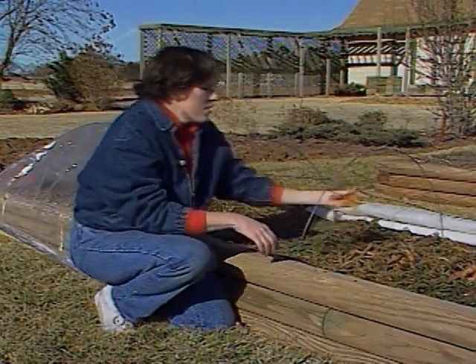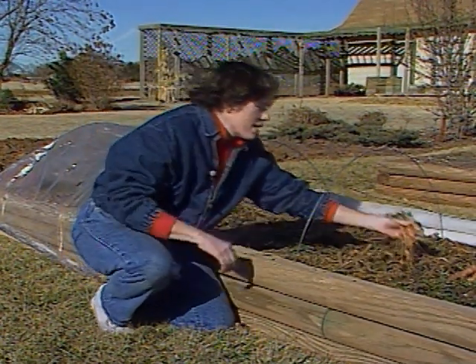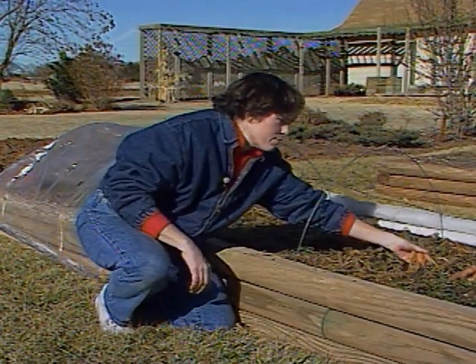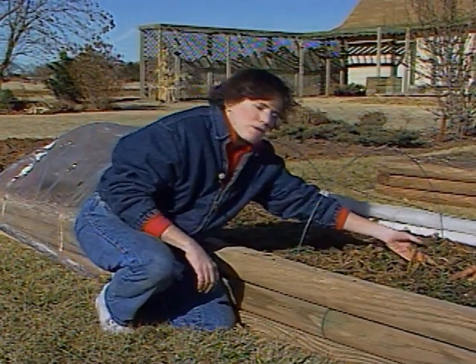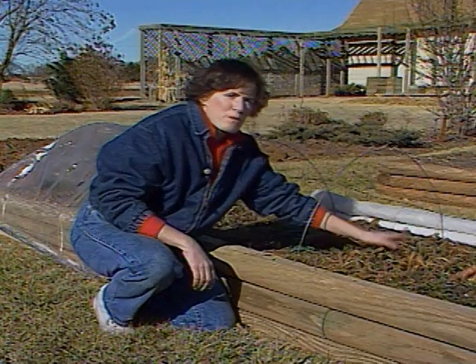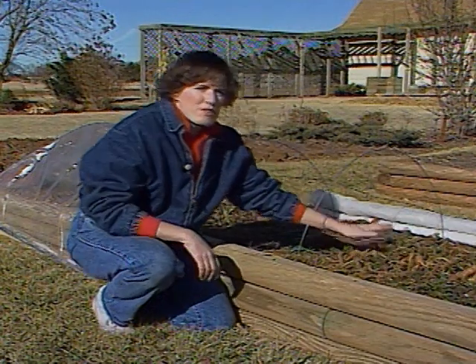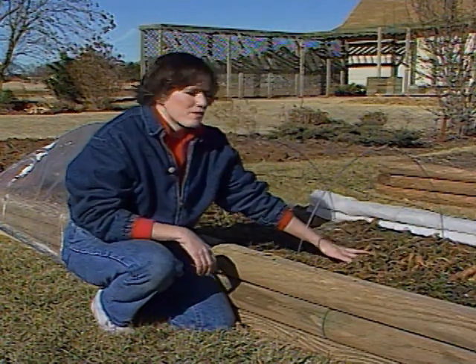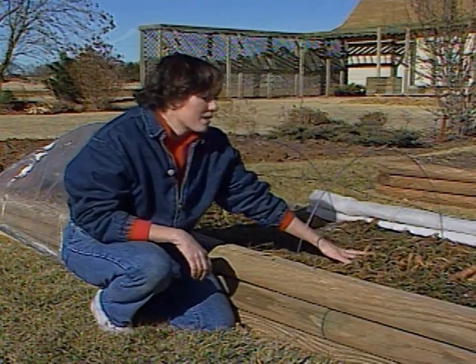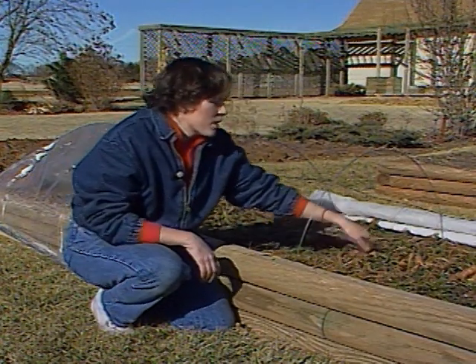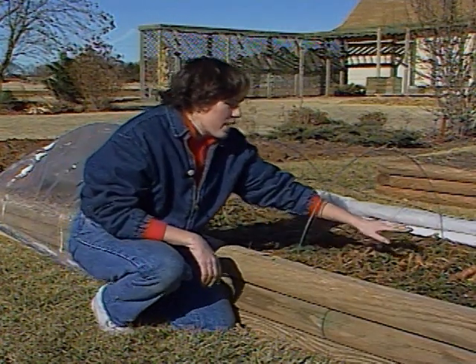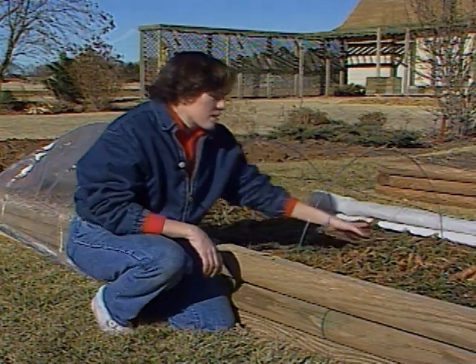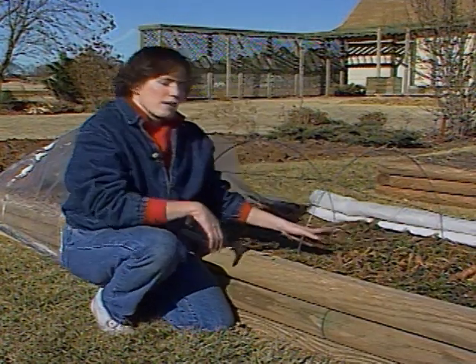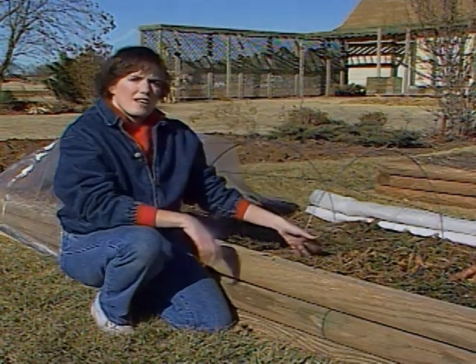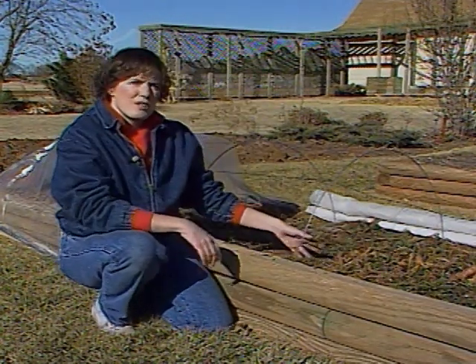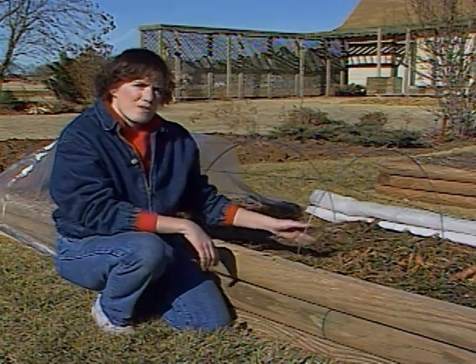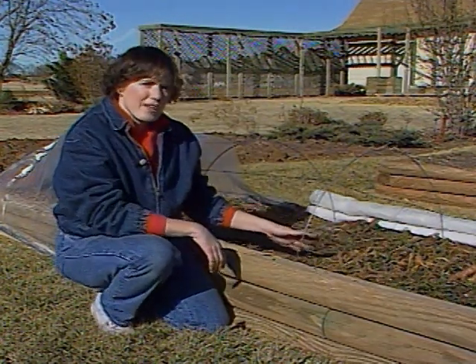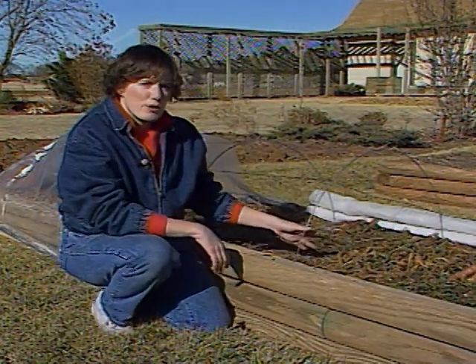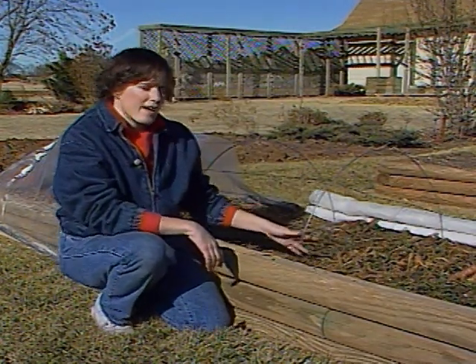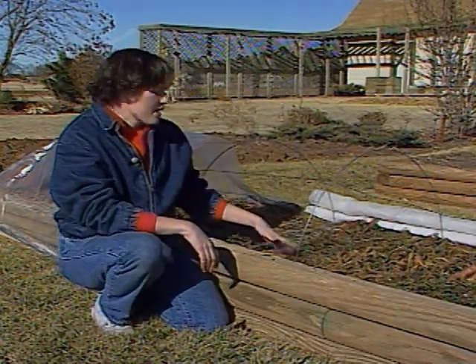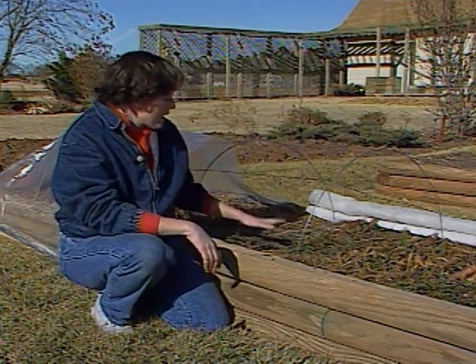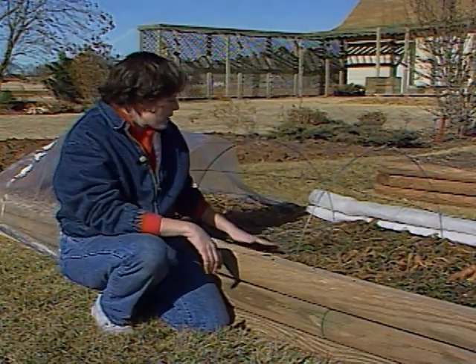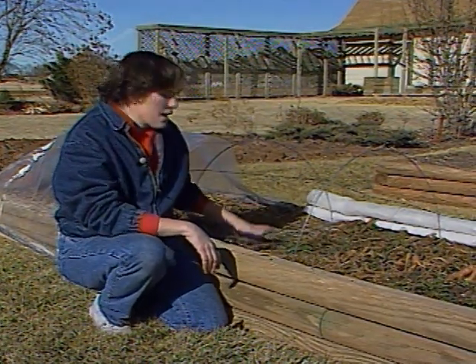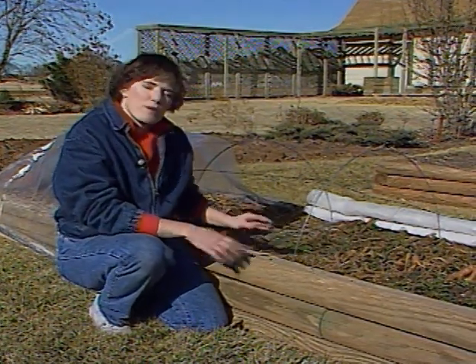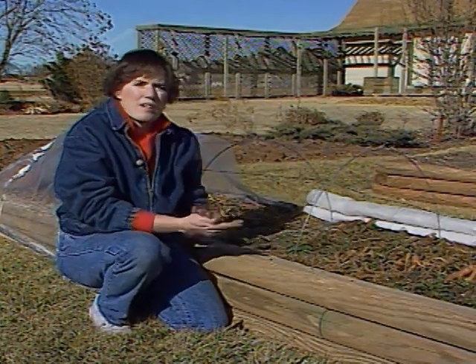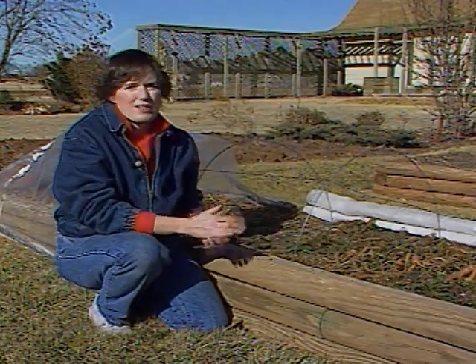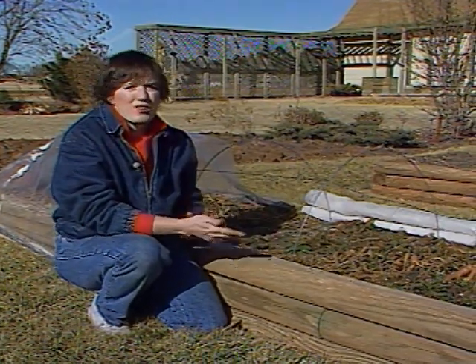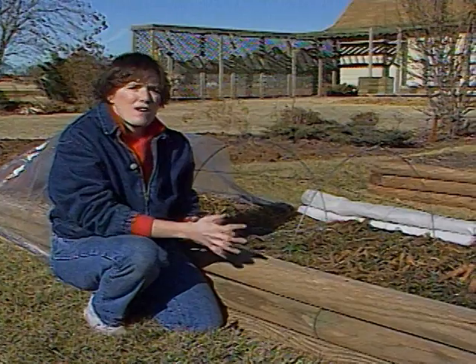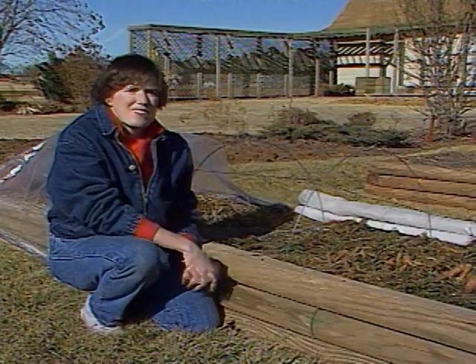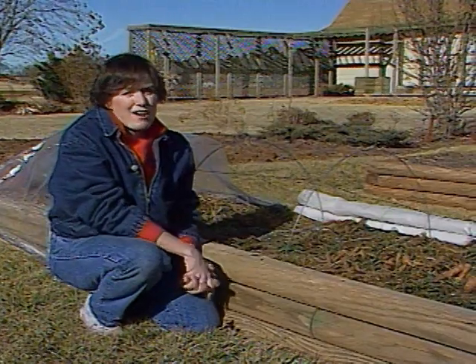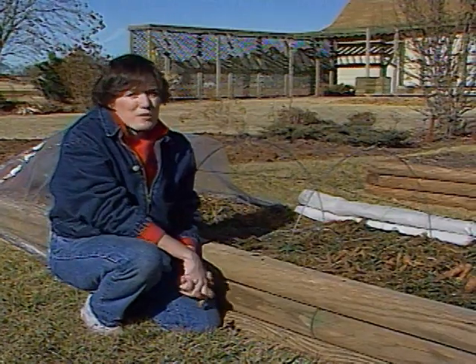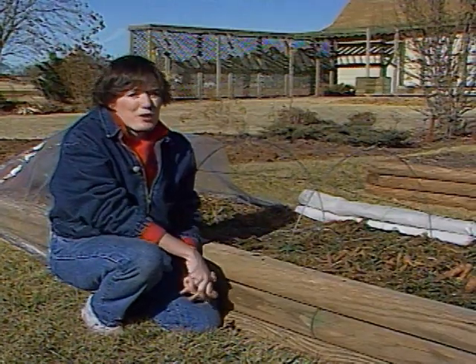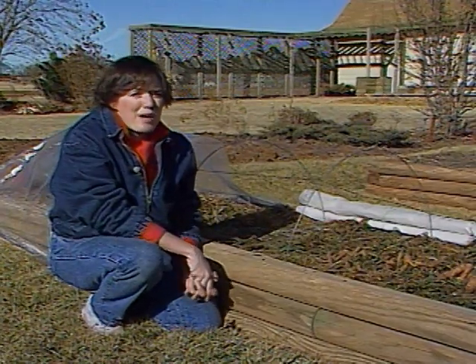Otherwise they've pulled through the winter just fine. We have some to eat here for the next few days and some left that we're going to continue harvesting on through the winter time.